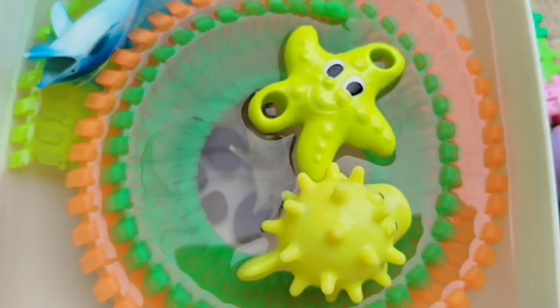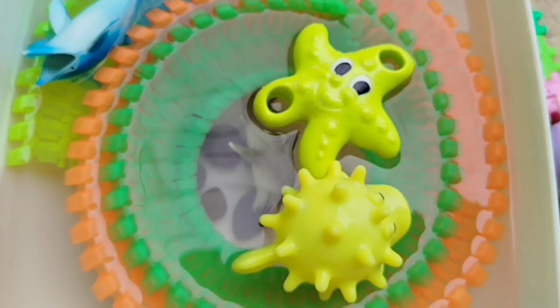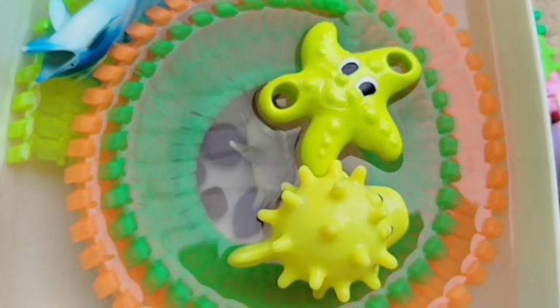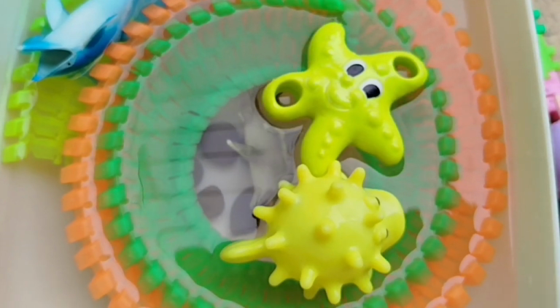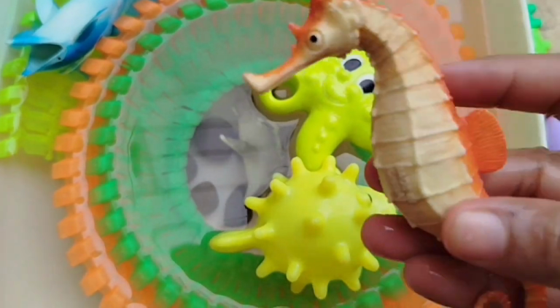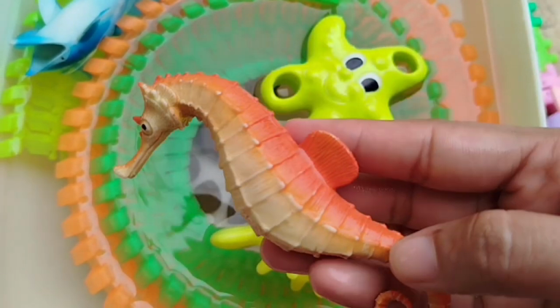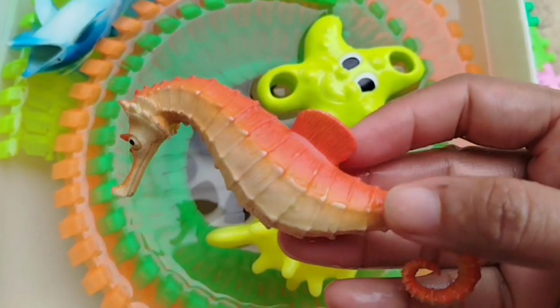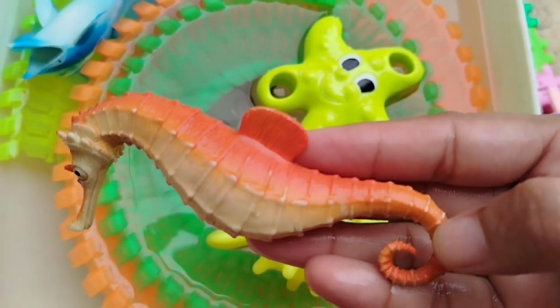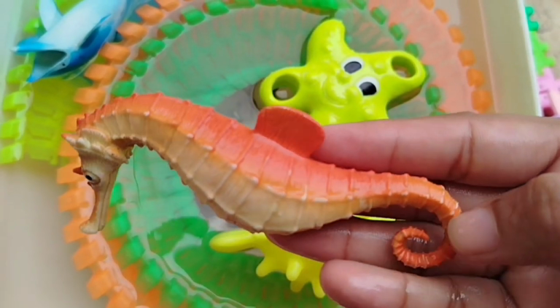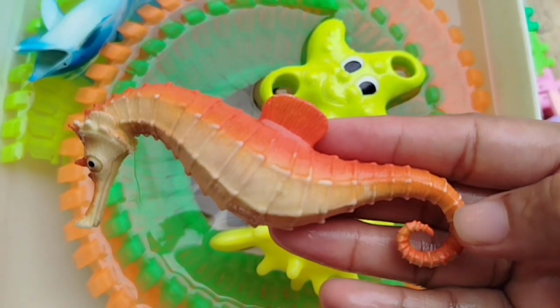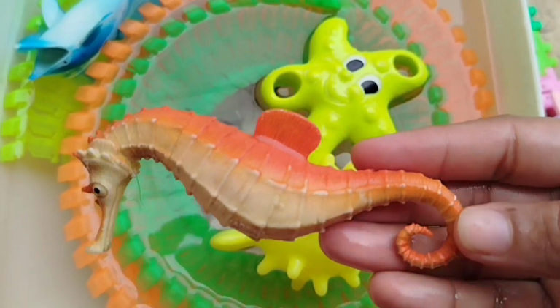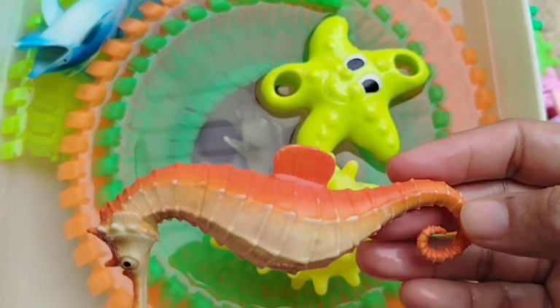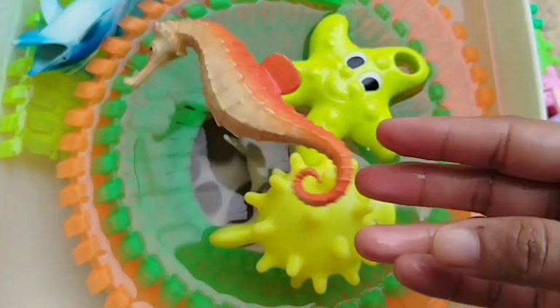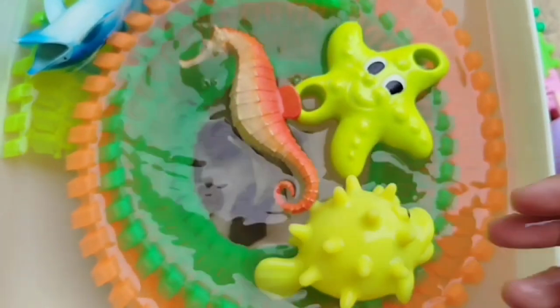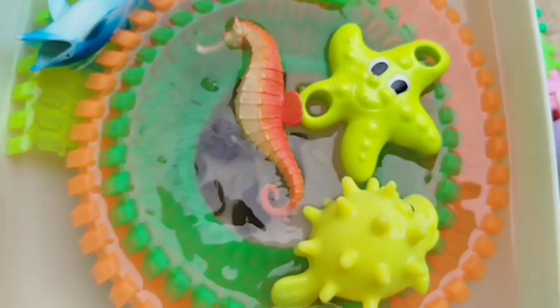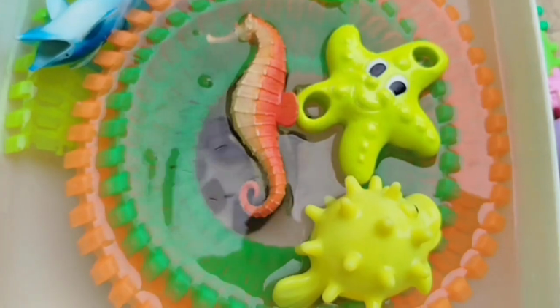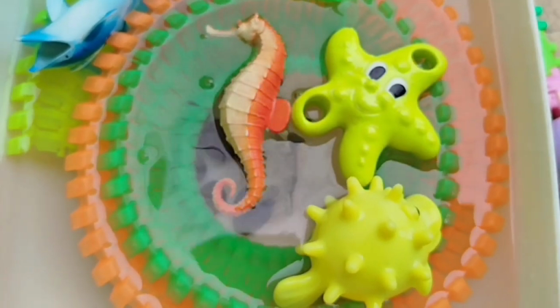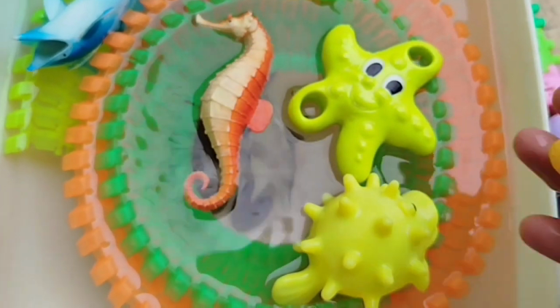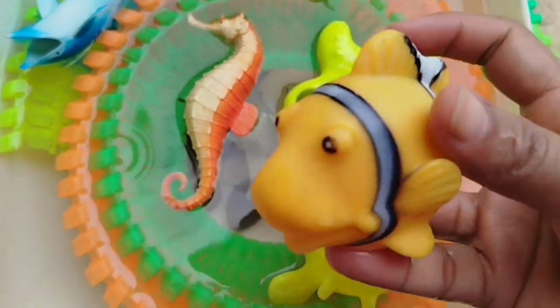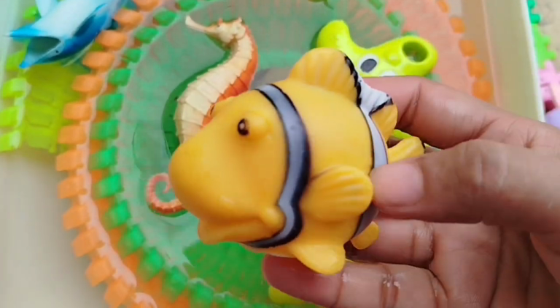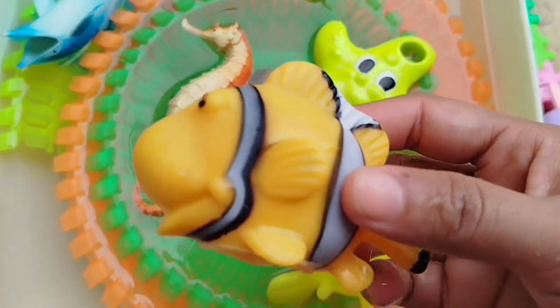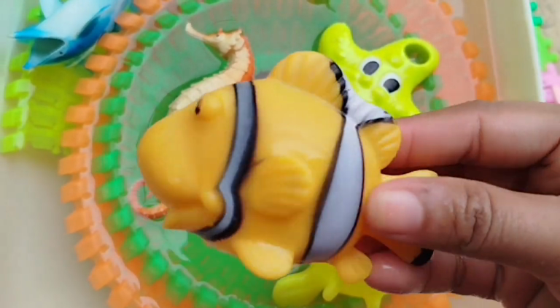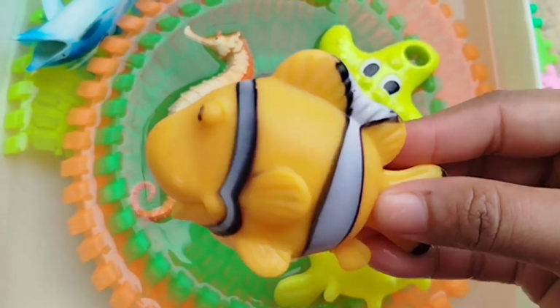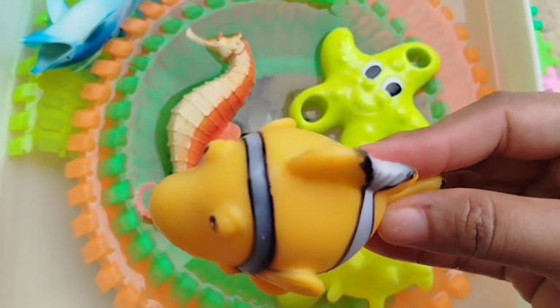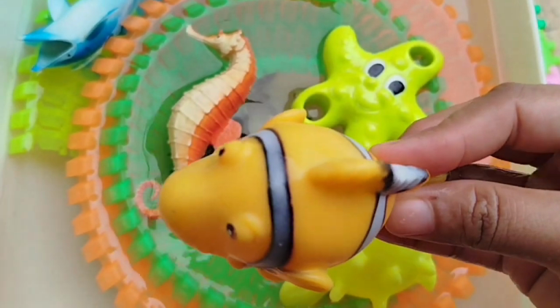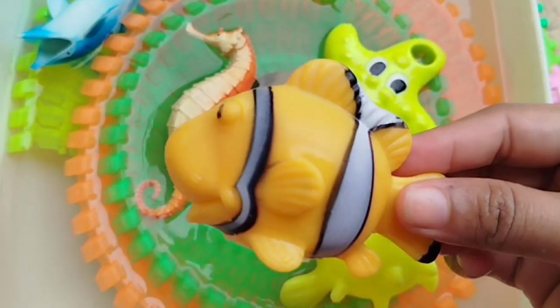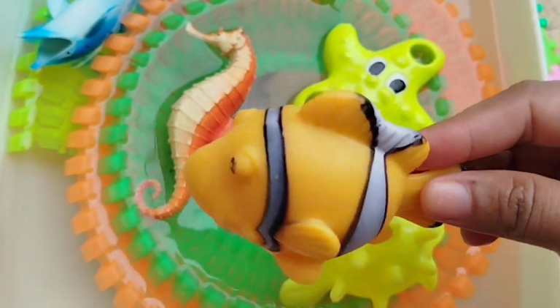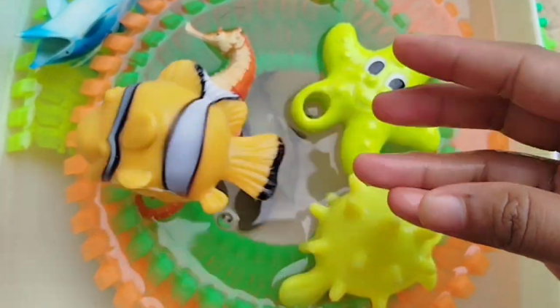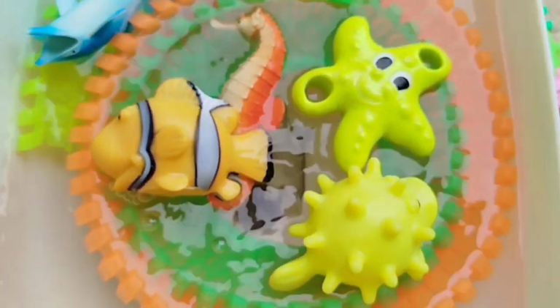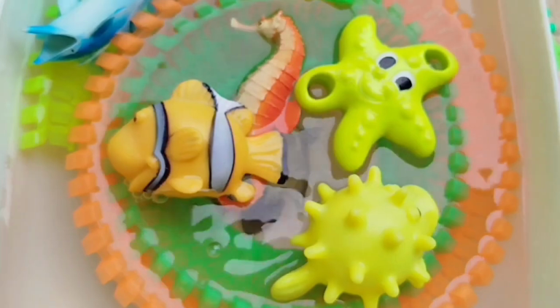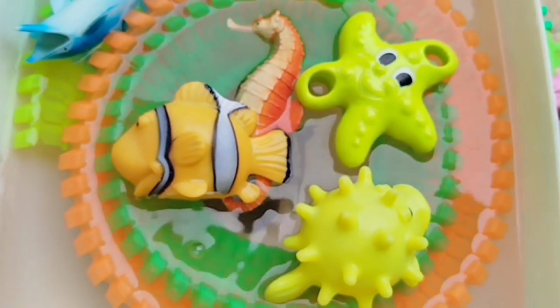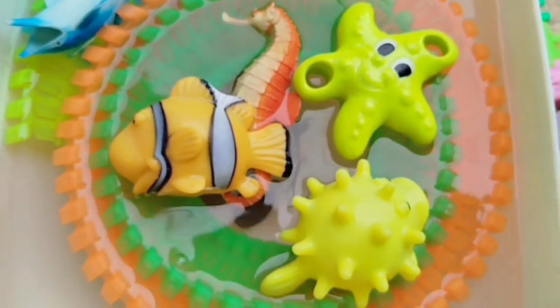The next sea animal is a seahorse. This is a seahorse. A clownfish. This is a clownfish.